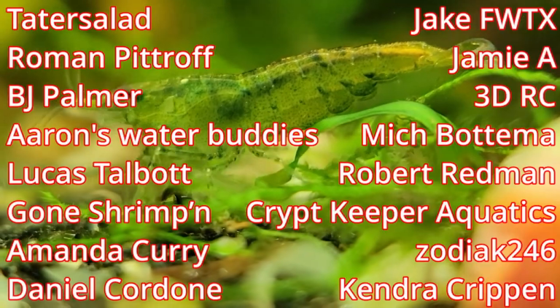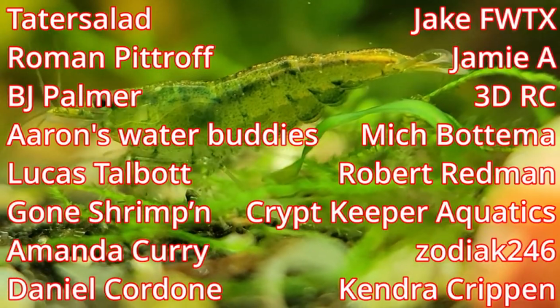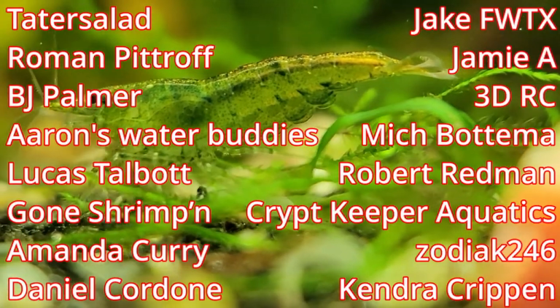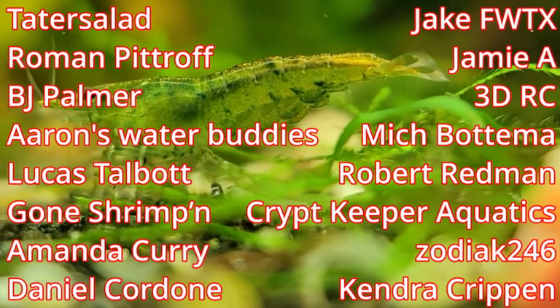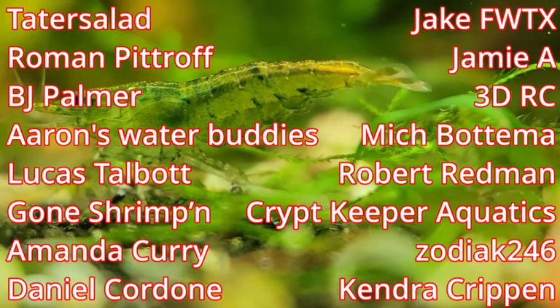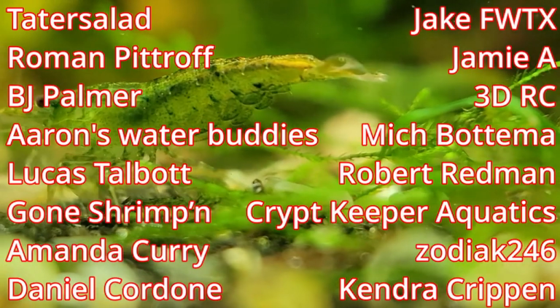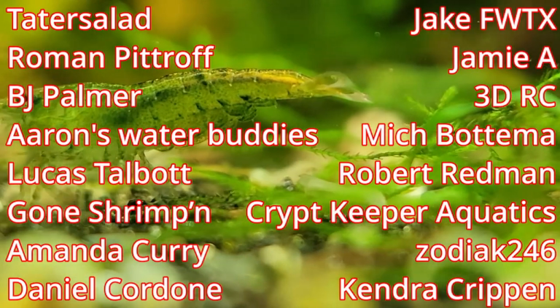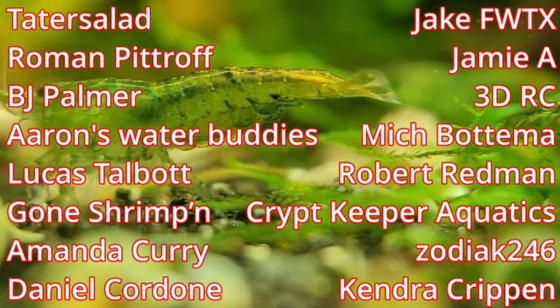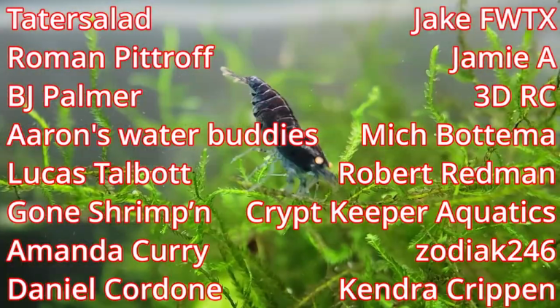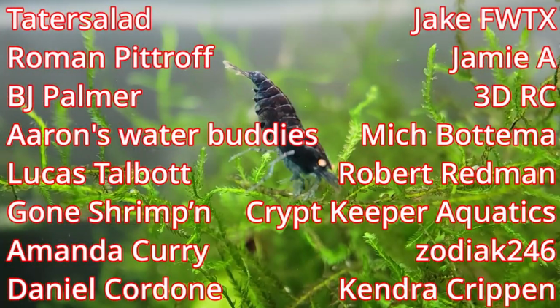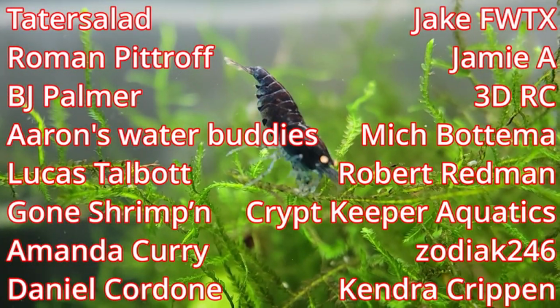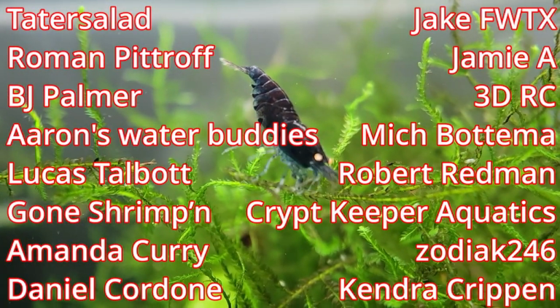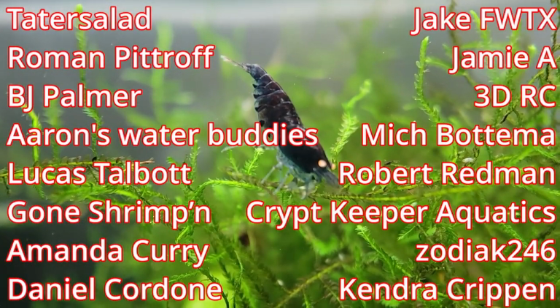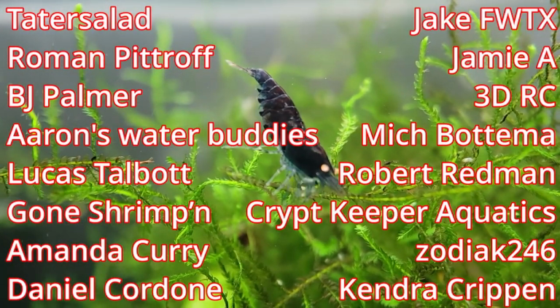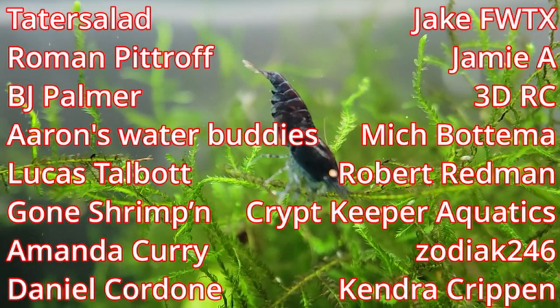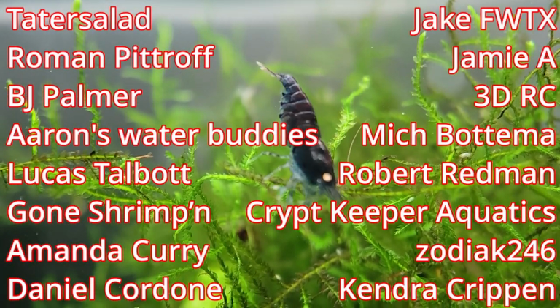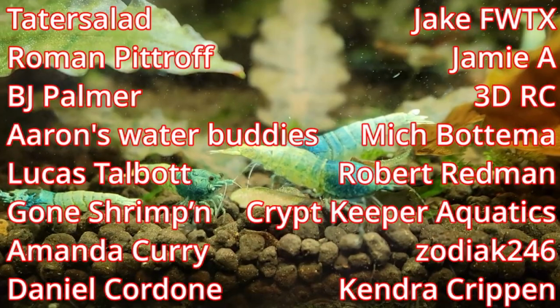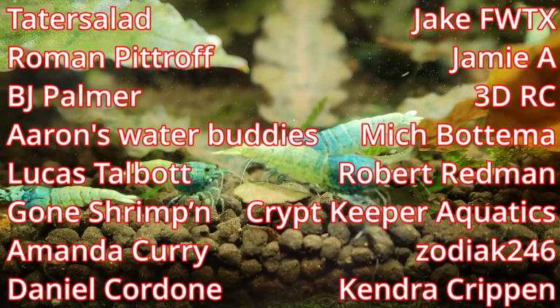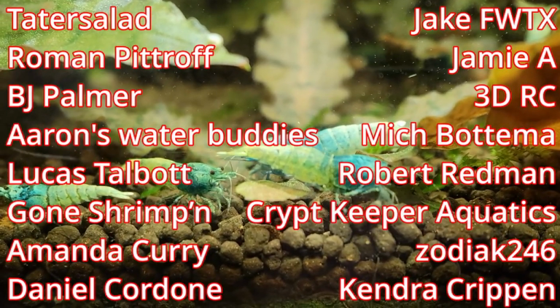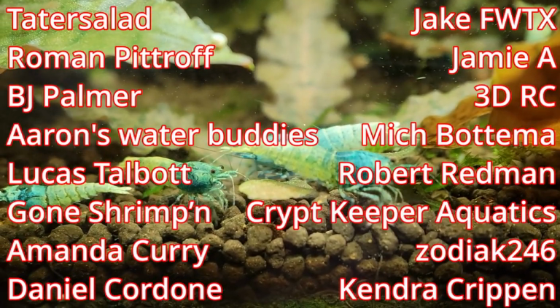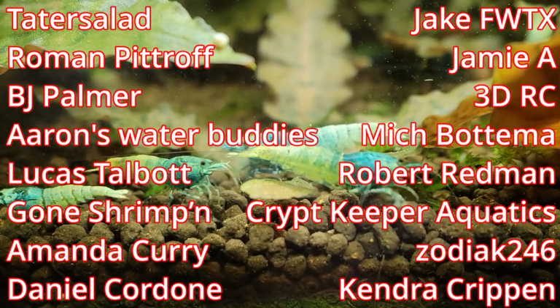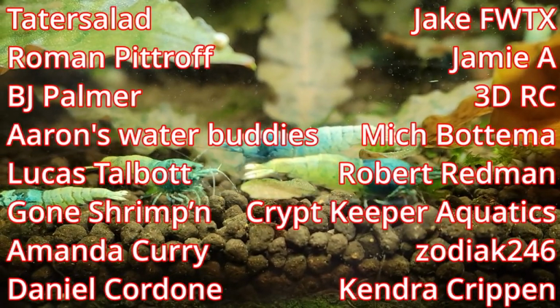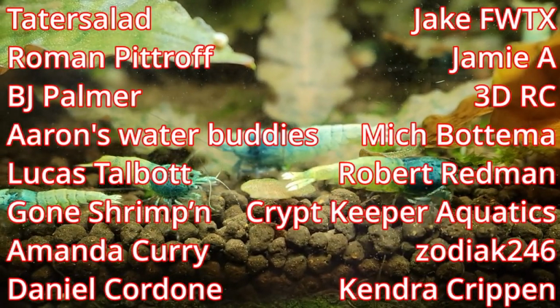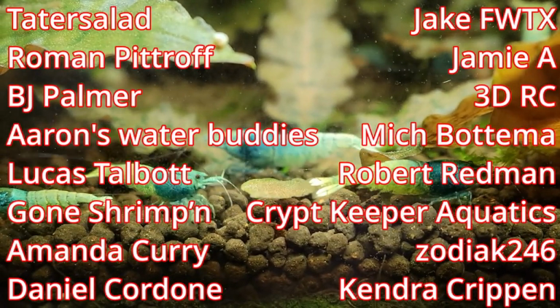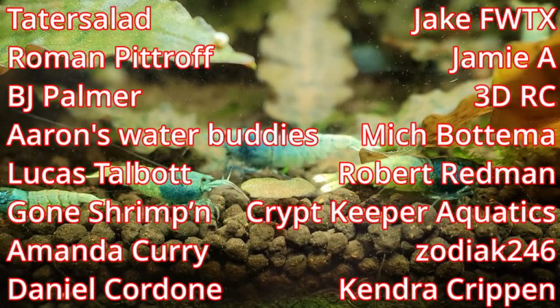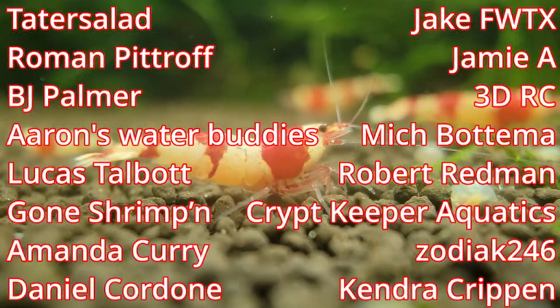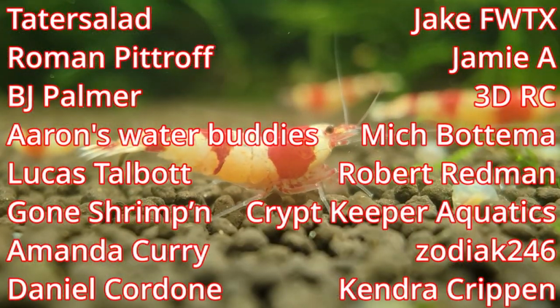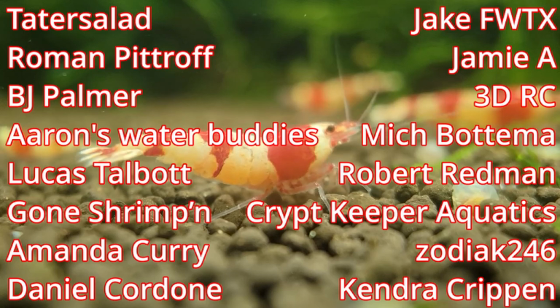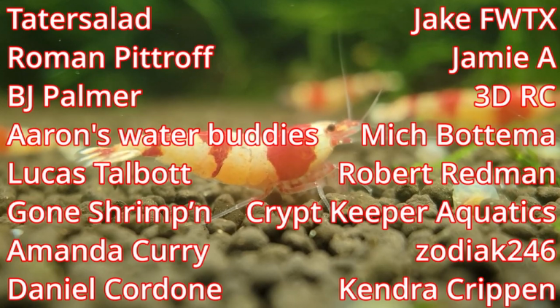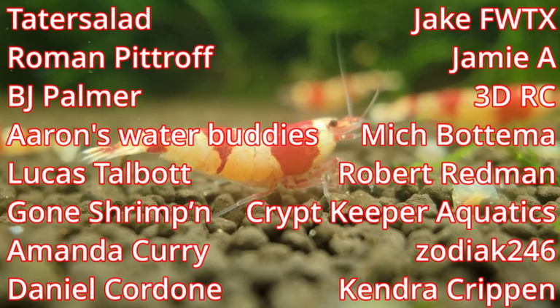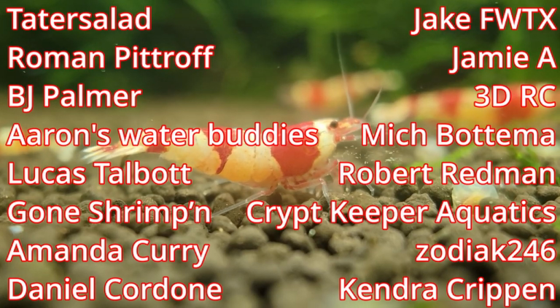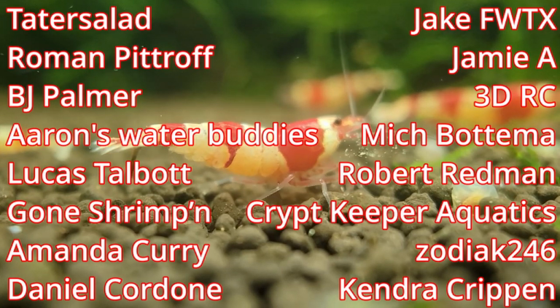Big thanks to my YouTube channel members: Tater Salad, Roman Pit Shop, BJ Palmer, Aaron's Water Buddies, Lucas Tablet, Gone Chirphead, Amanda Curry, Daniel Cordon, Jake FWTX, Jamie A, 3DRC, Mitch Bottom, Robert Redman, Crip Keeper Aquatics, Zodiac 246, and Kendra Crippen. If you would like a shoutout as well as other perks, all my support links are in the description. Thanks for watching.